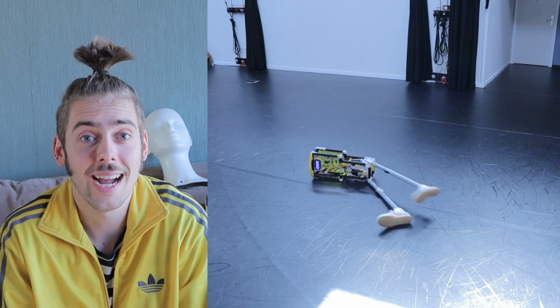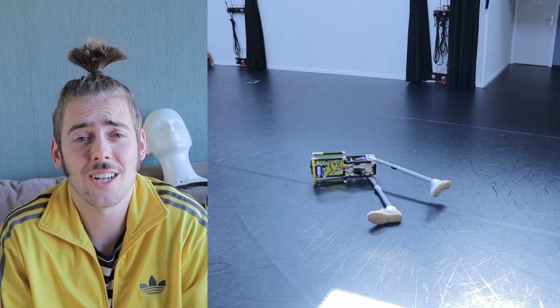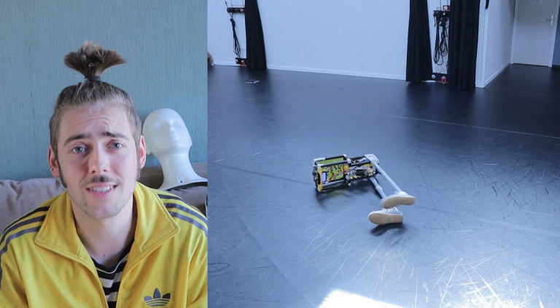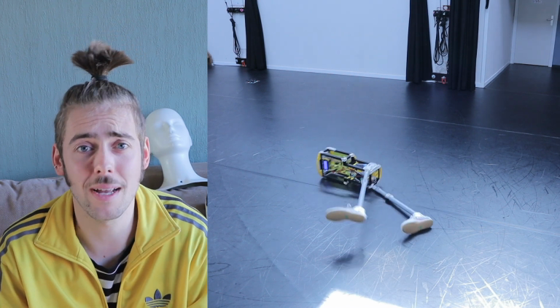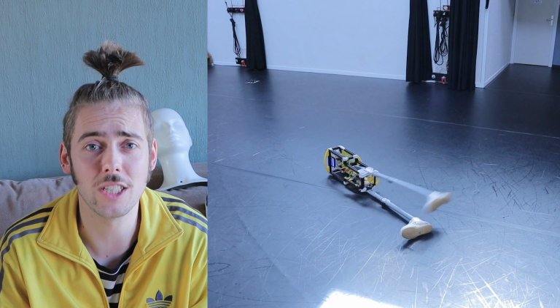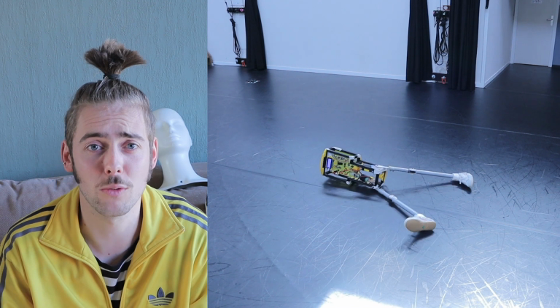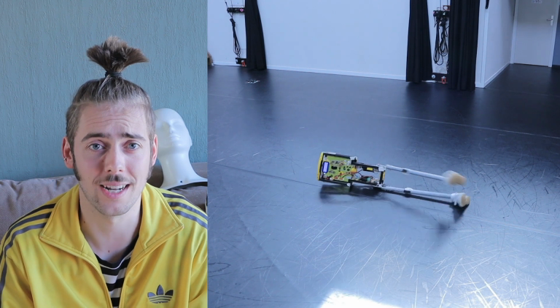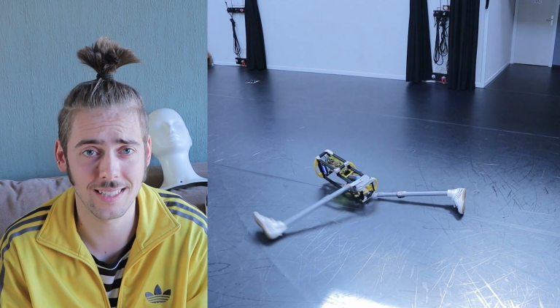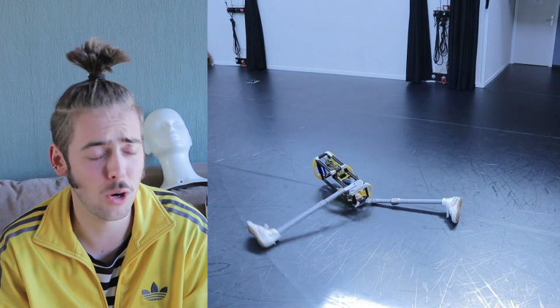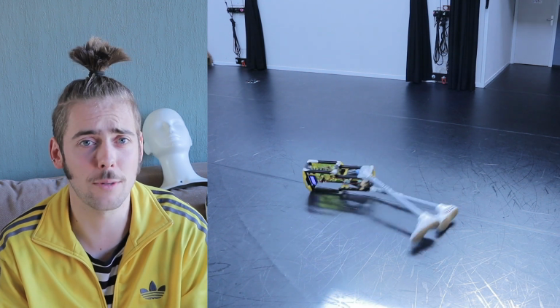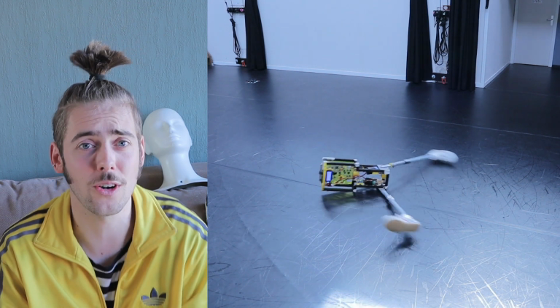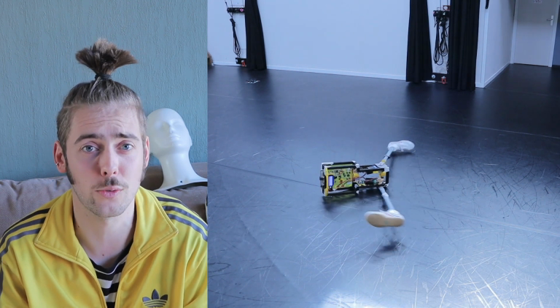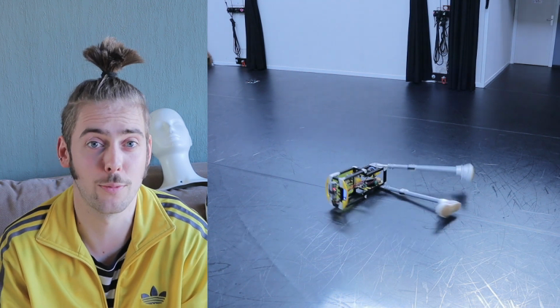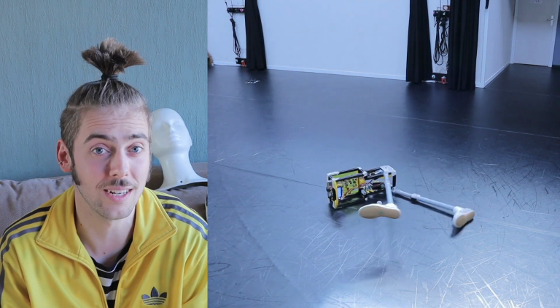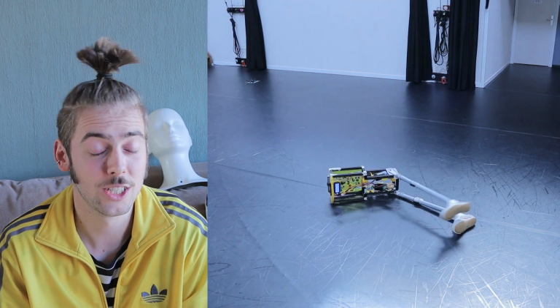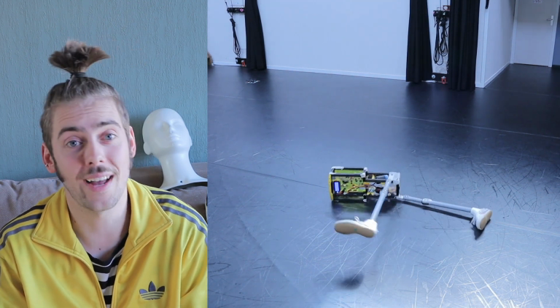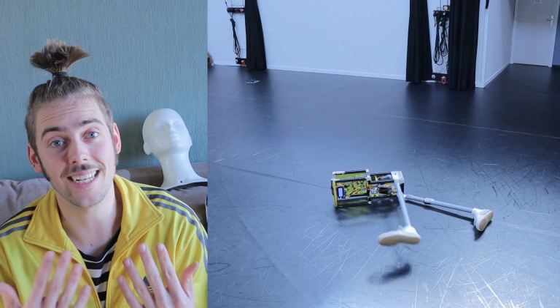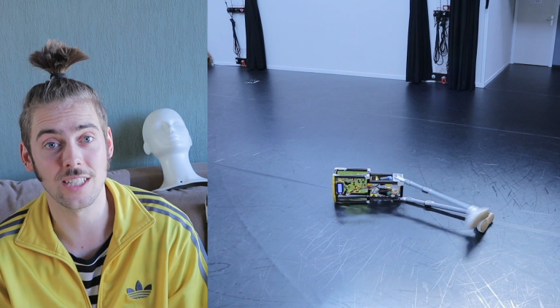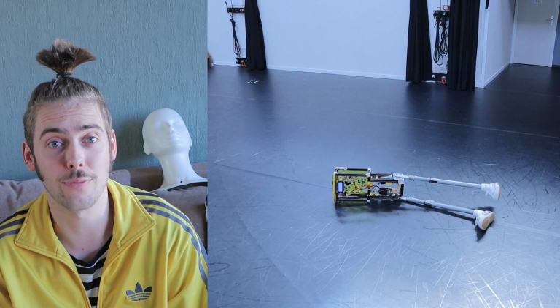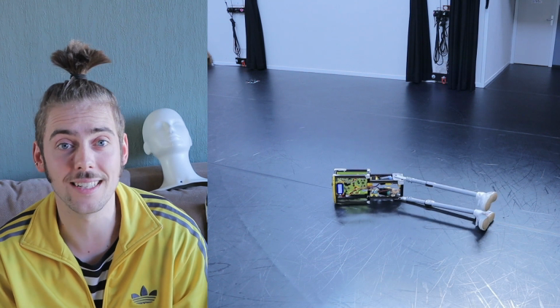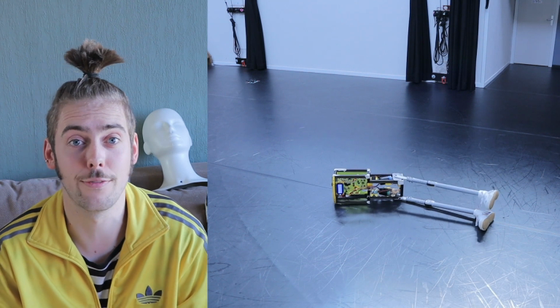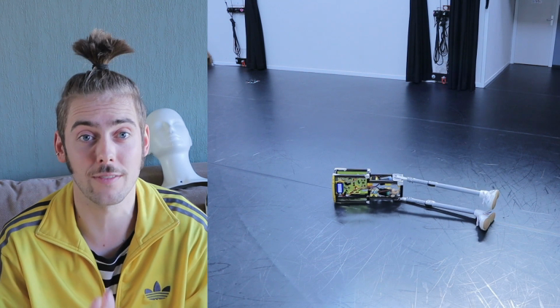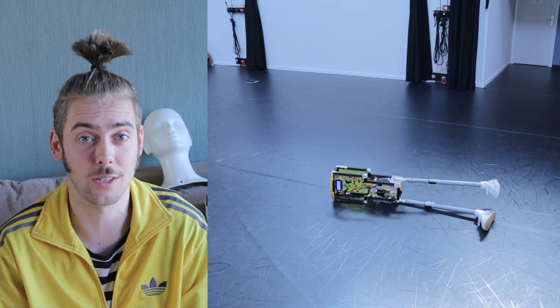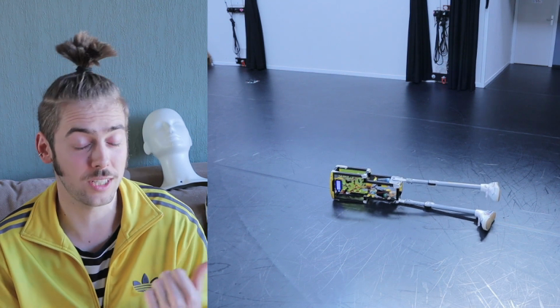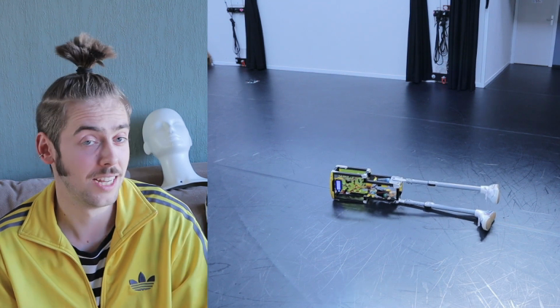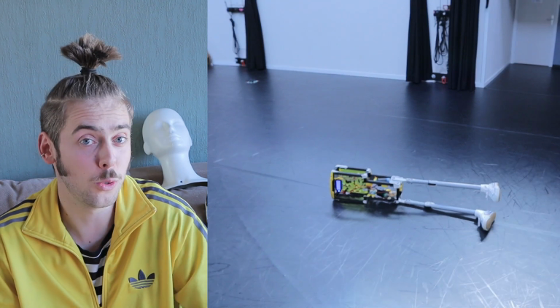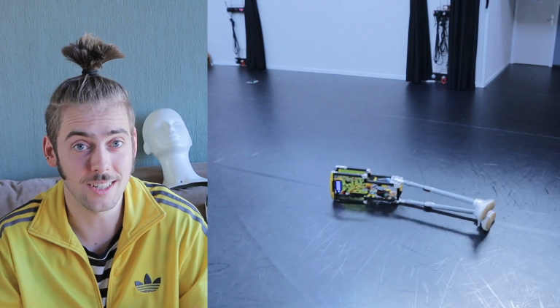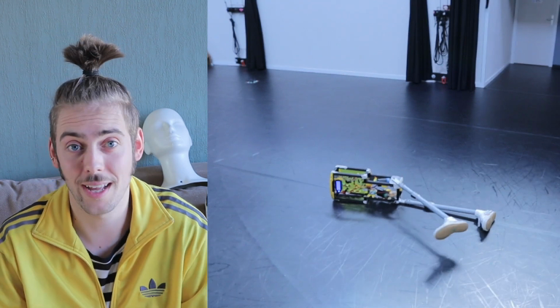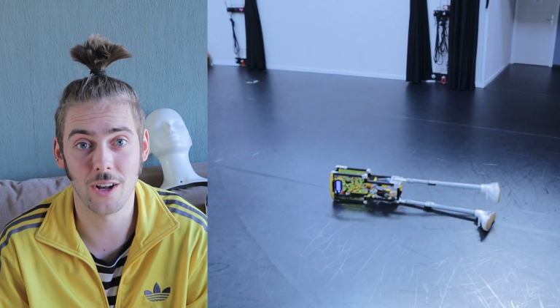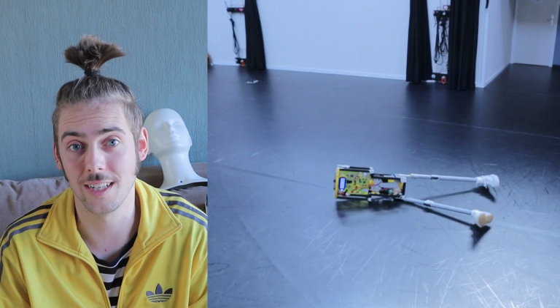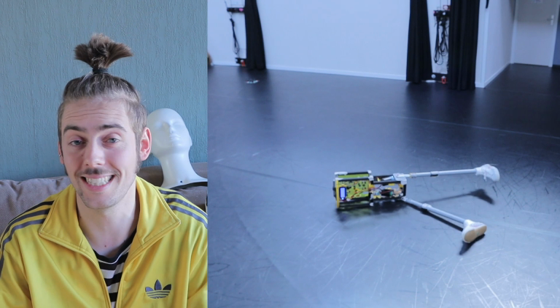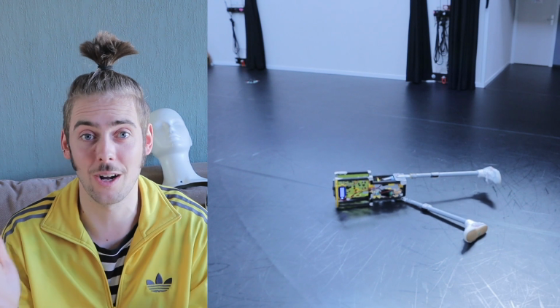It takes a lot of time and money to build a robot like this, and at the moment I'm not earning a lot from performing. So if you have any ideas on how to finance the further development of this project, do get in touch. And otherwise that's it for now.